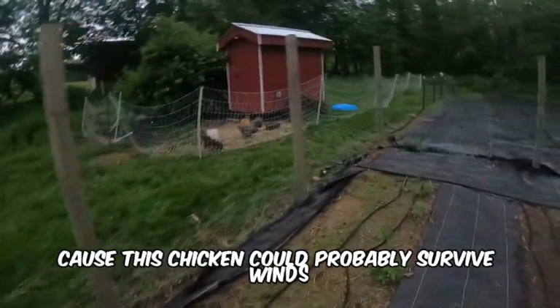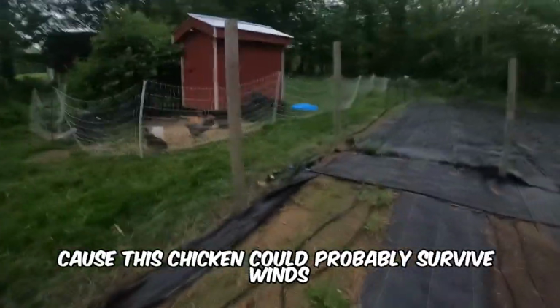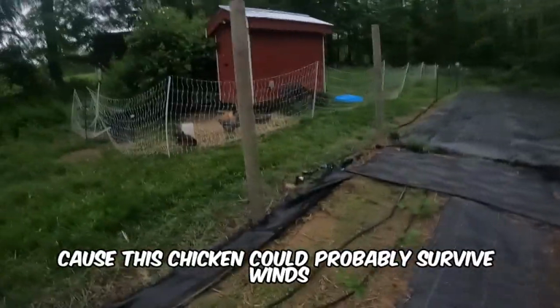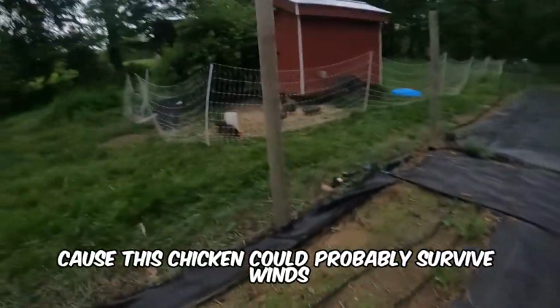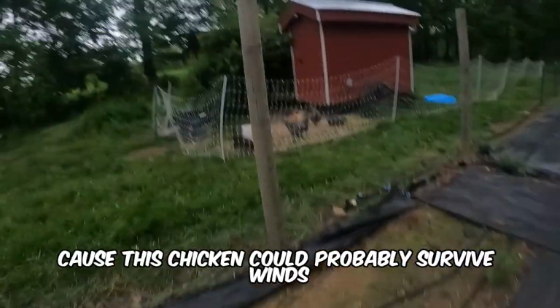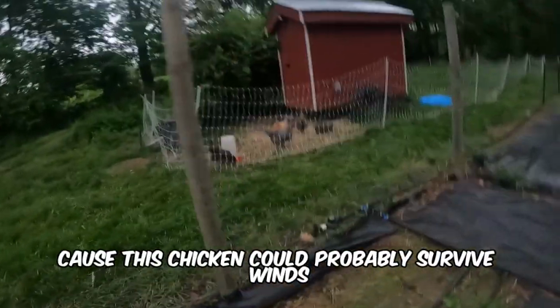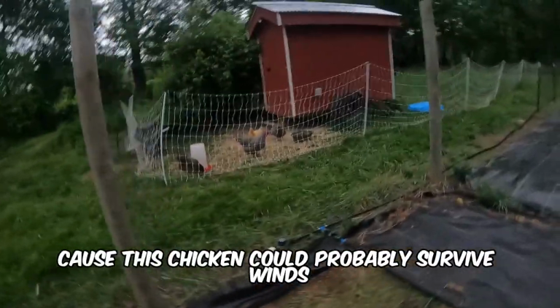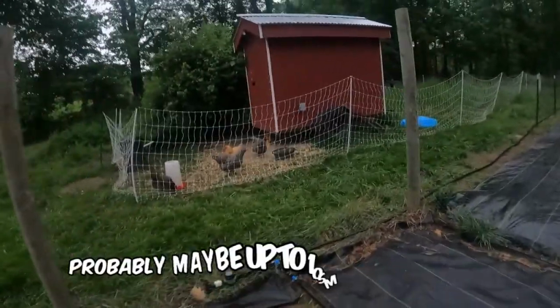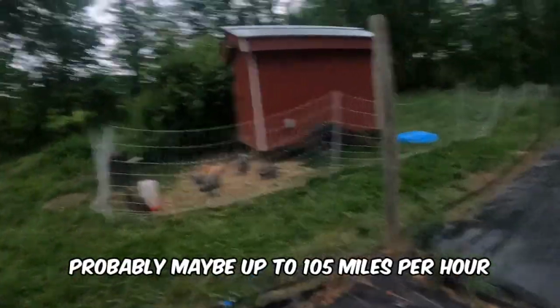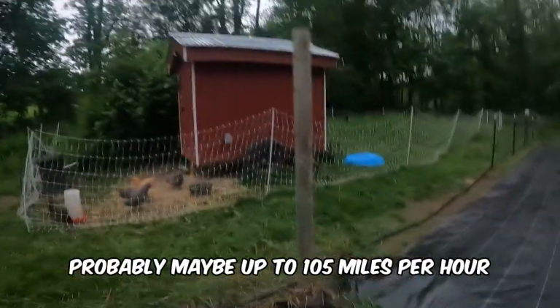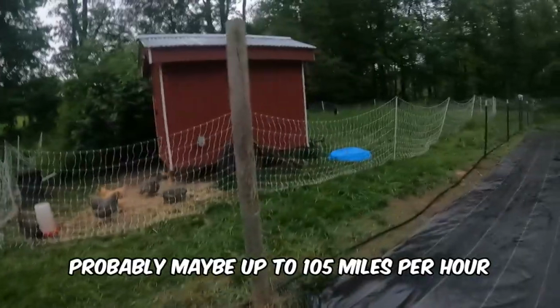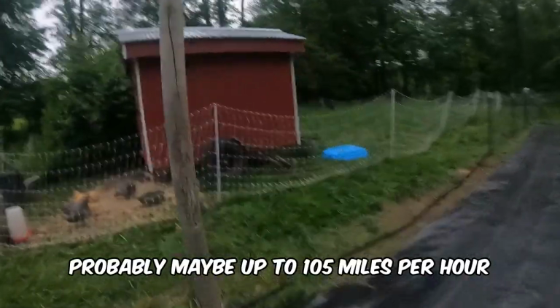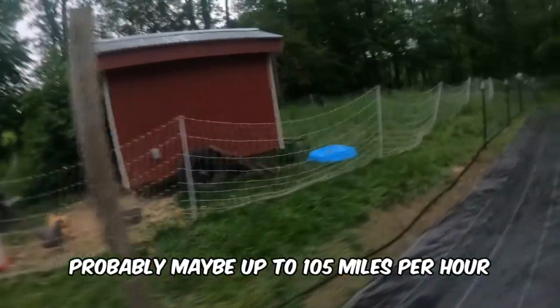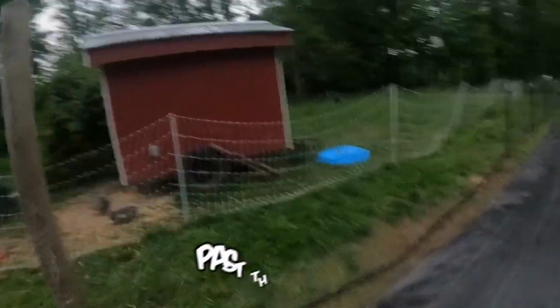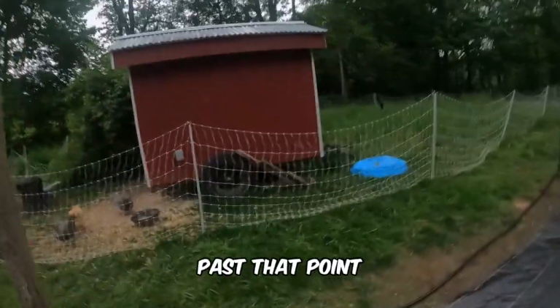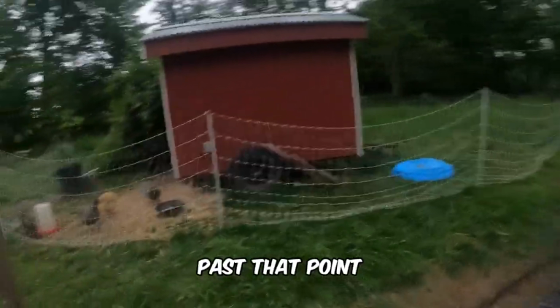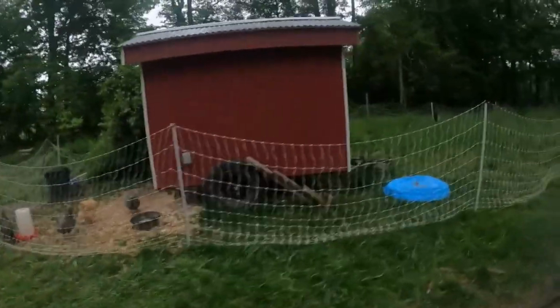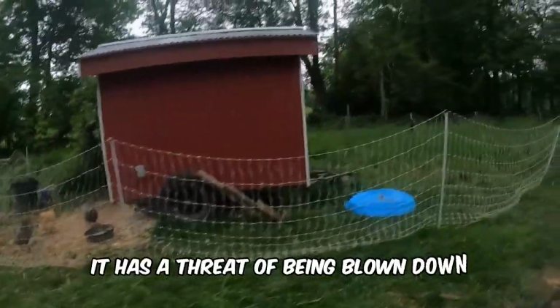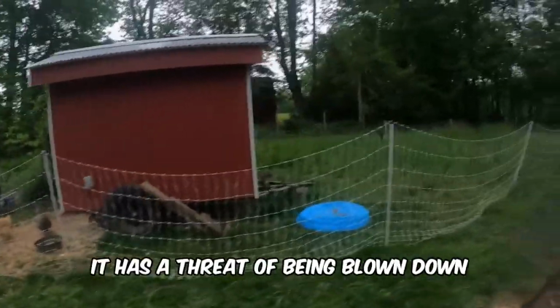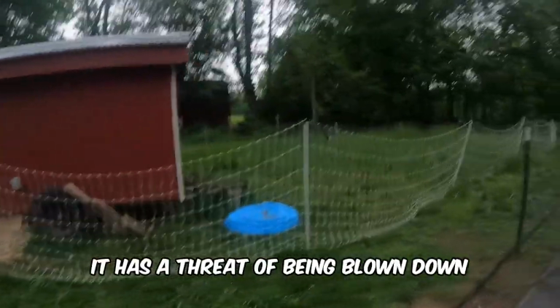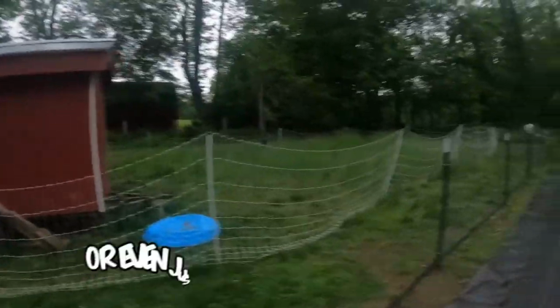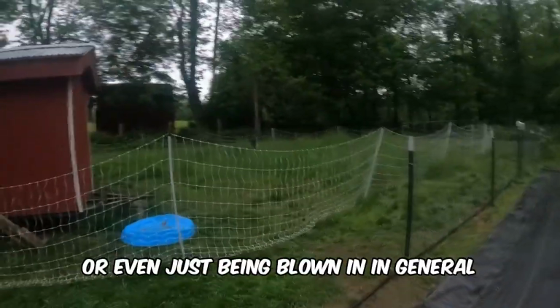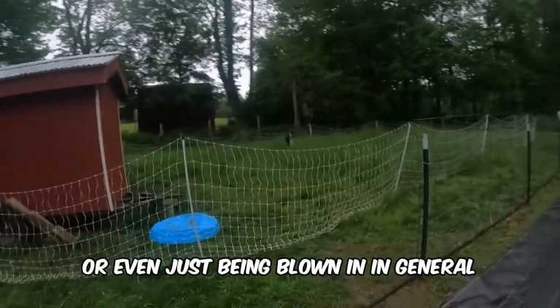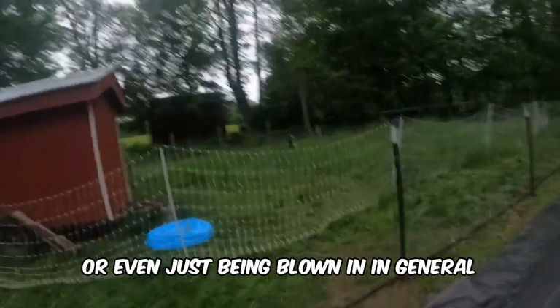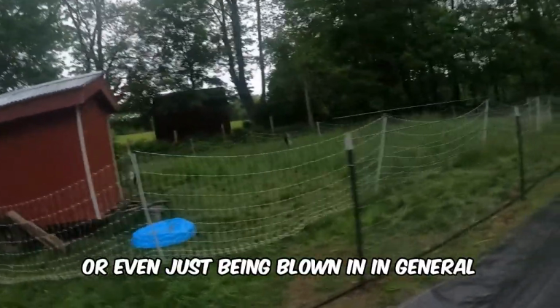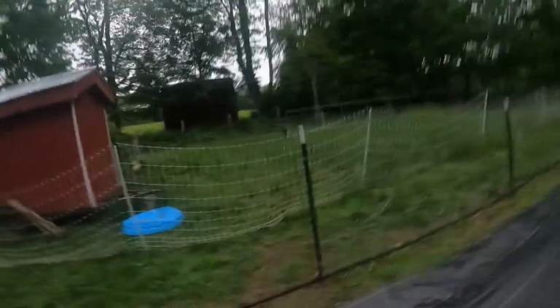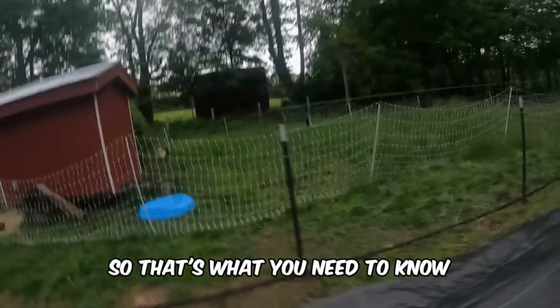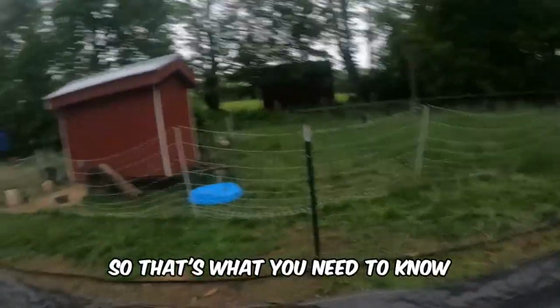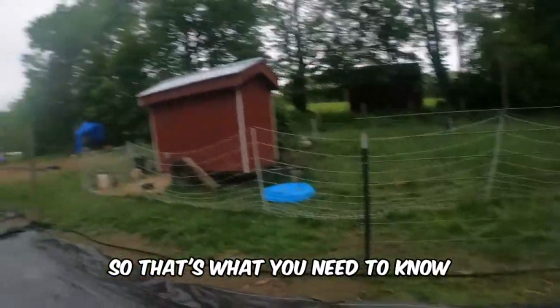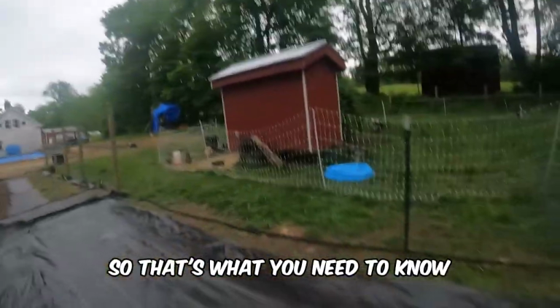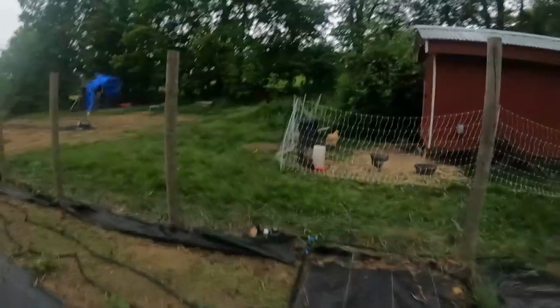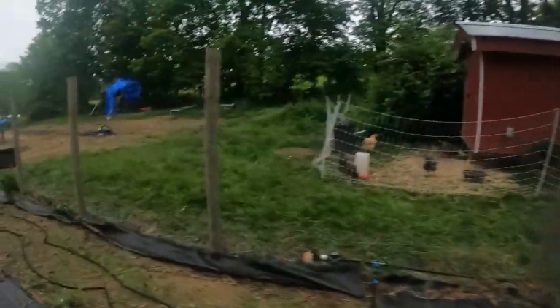This chicken coop could probably survive winds up to about 105 miles per hour. Past that point, it has a threat of being blown down or blown in, so that's what you need to know.